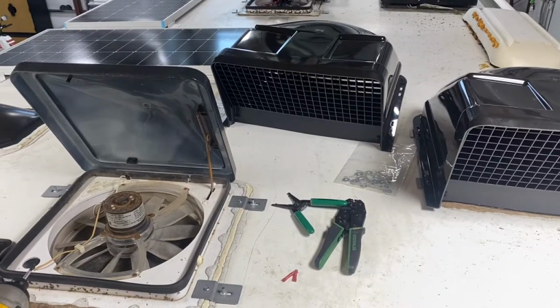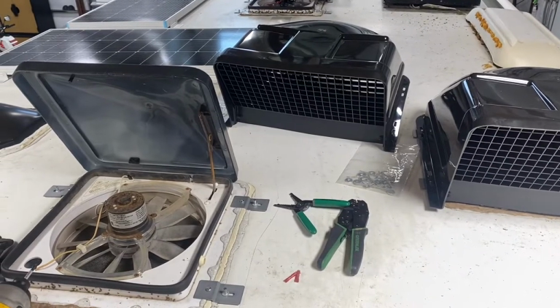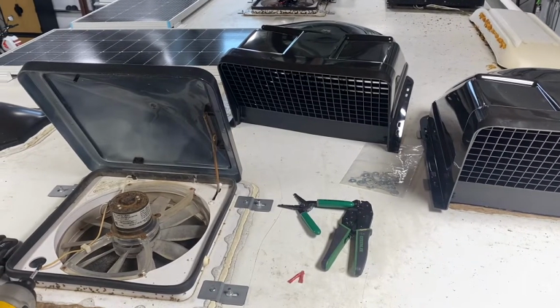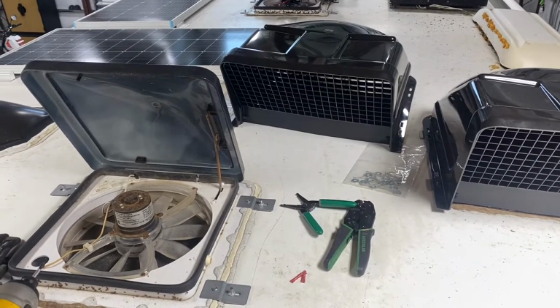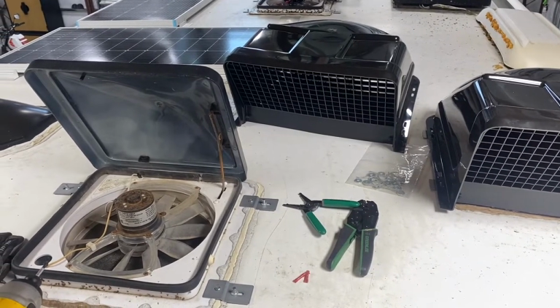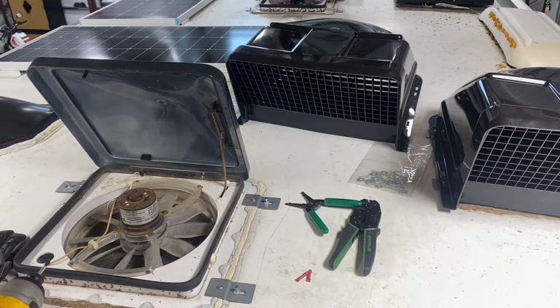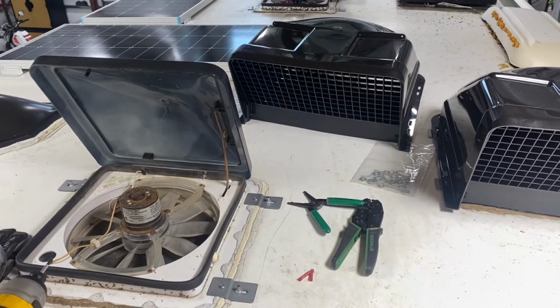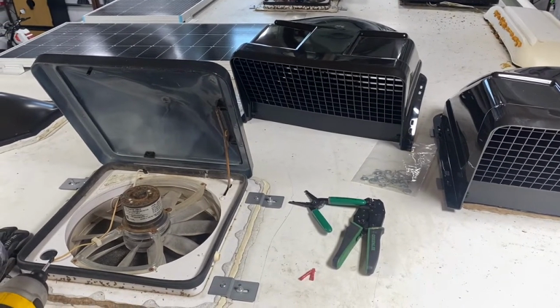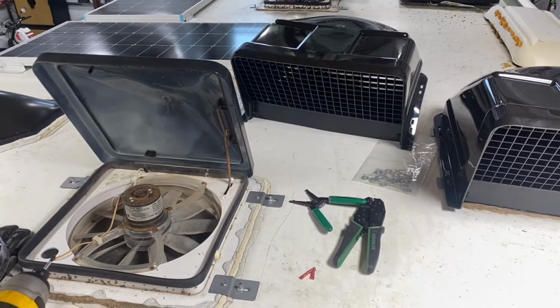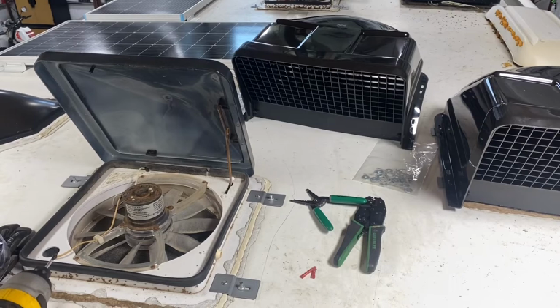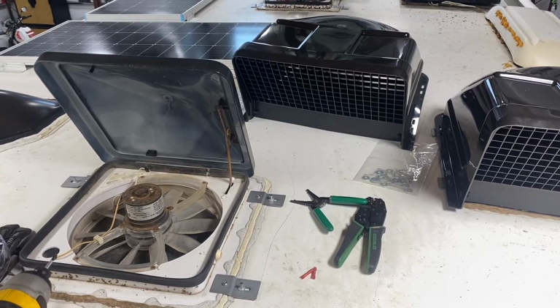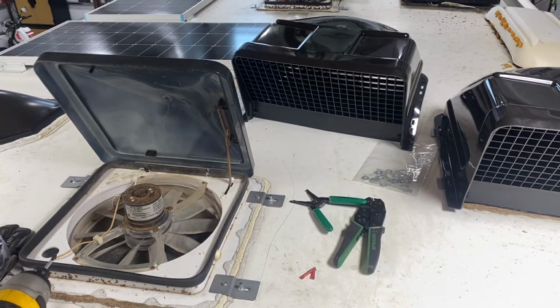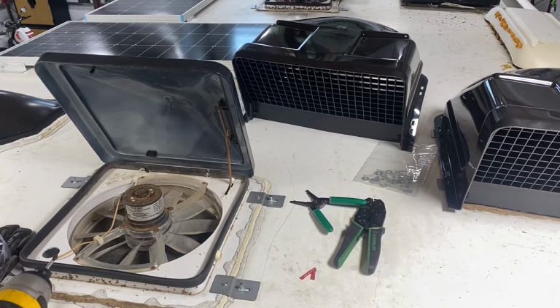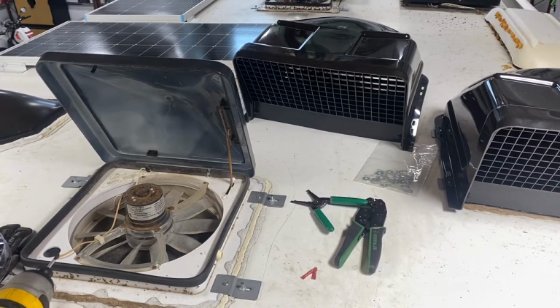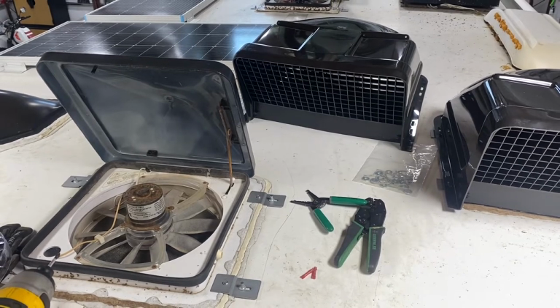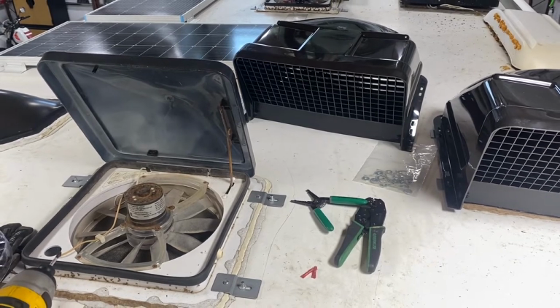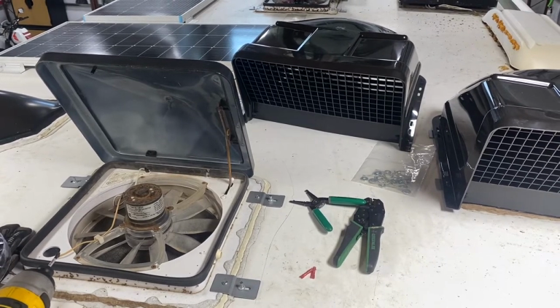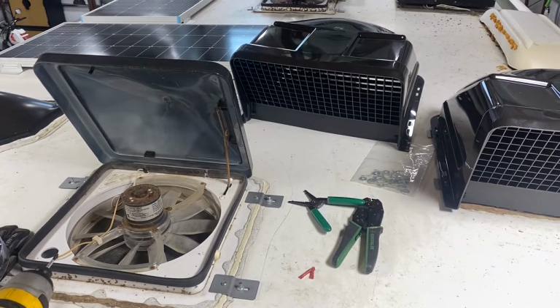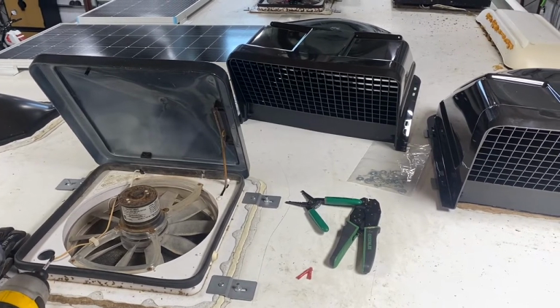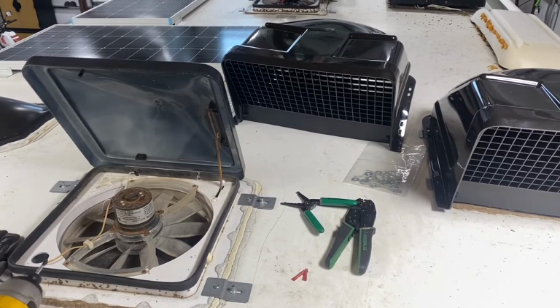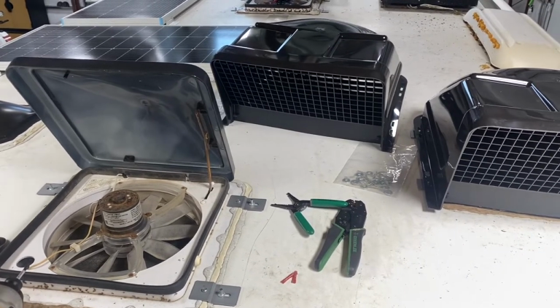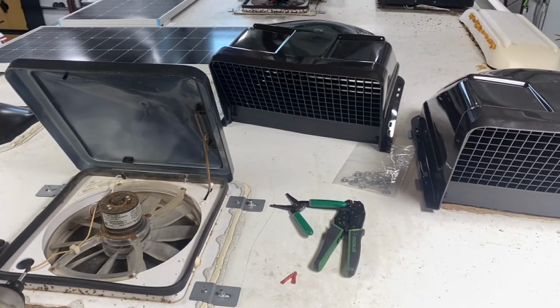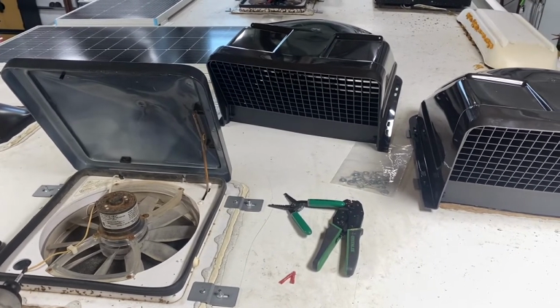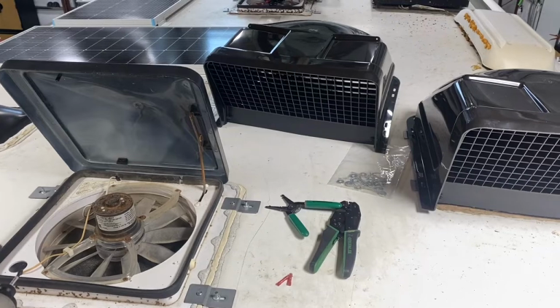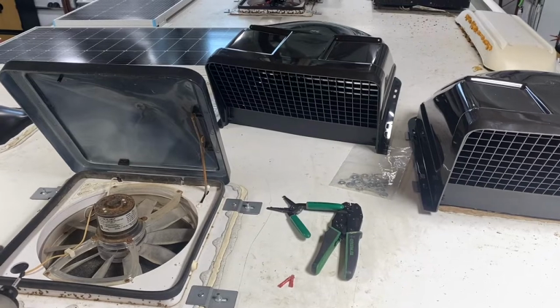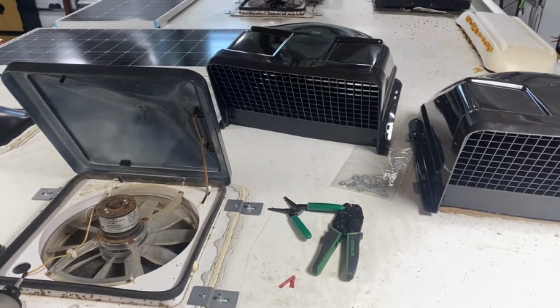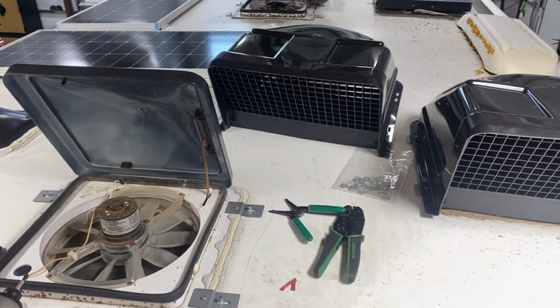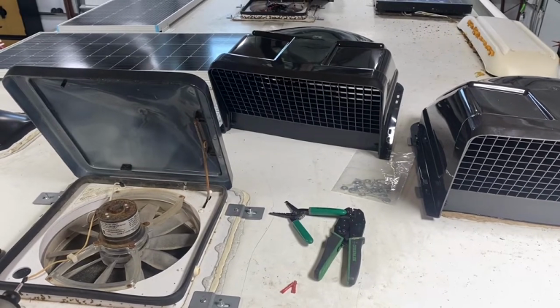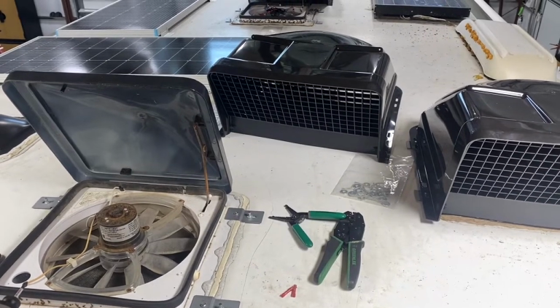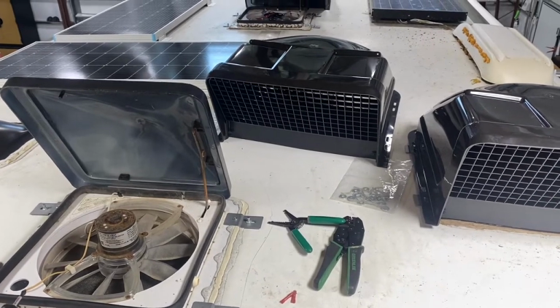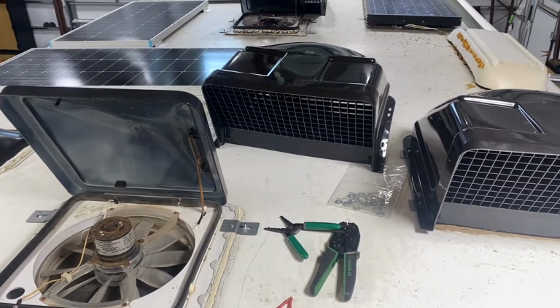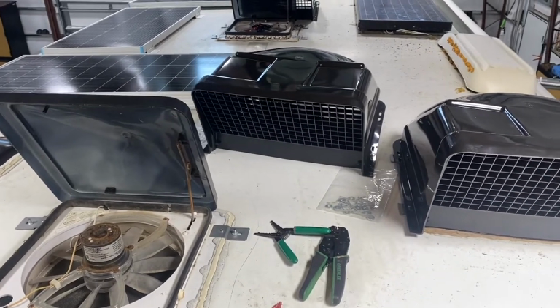One of the things I like to do on my RV whenever I get the chance is do some things that help to update the look as well as improve the functionality. This is a 2000, it's got a few years and a few miles on it.